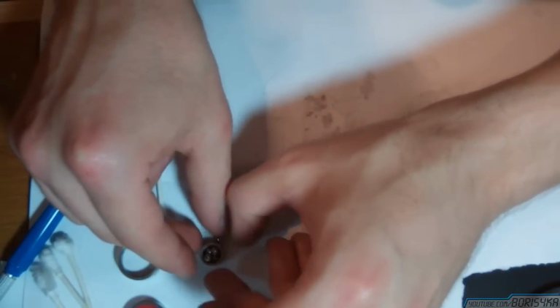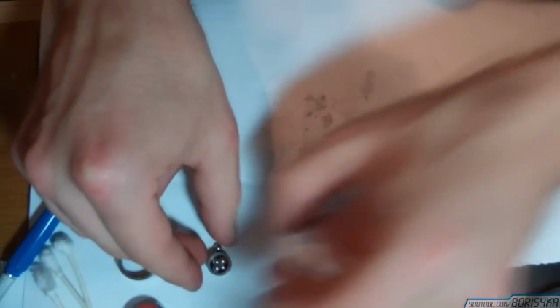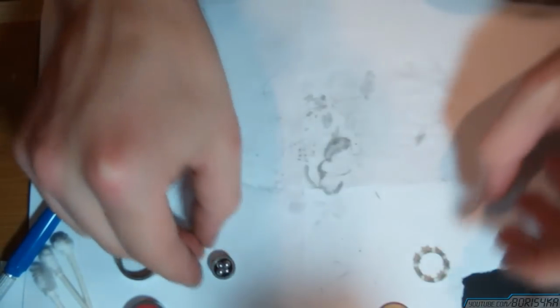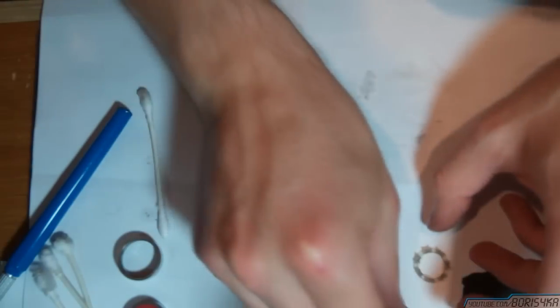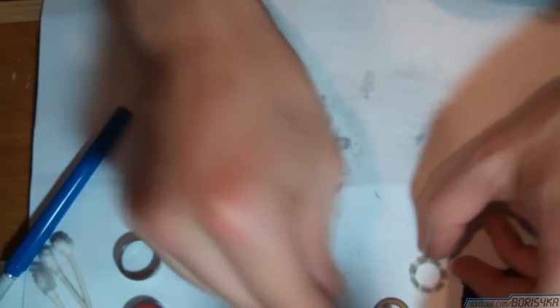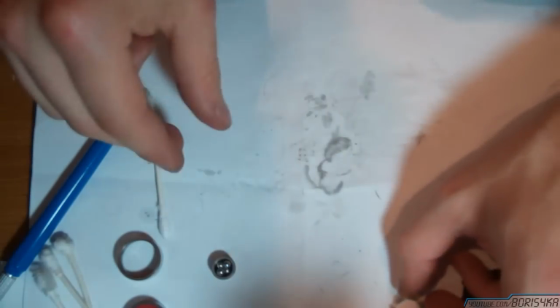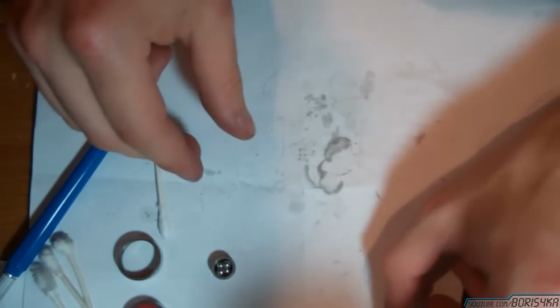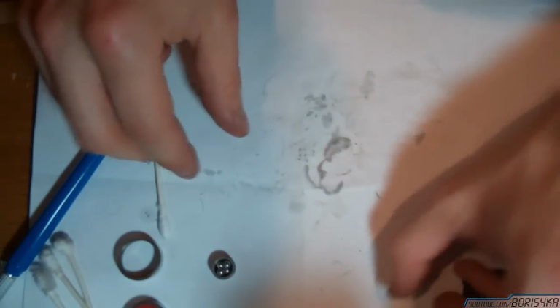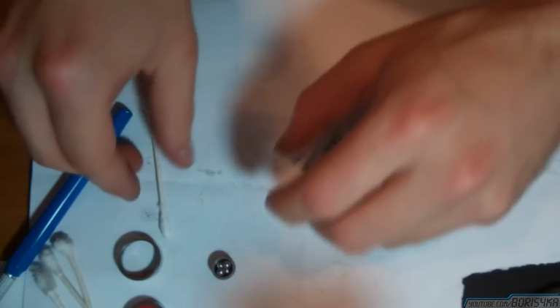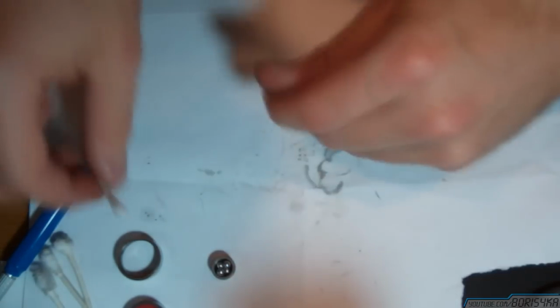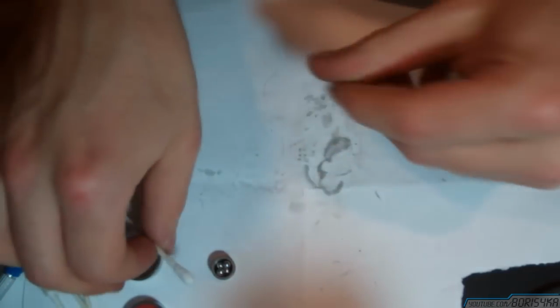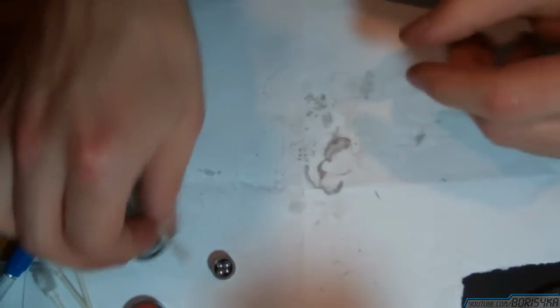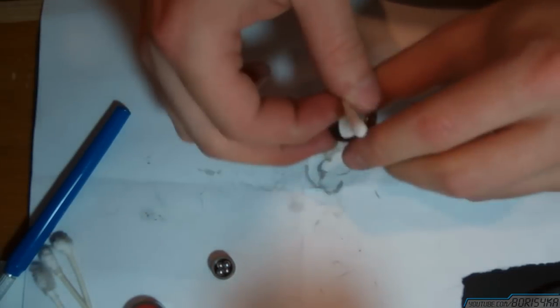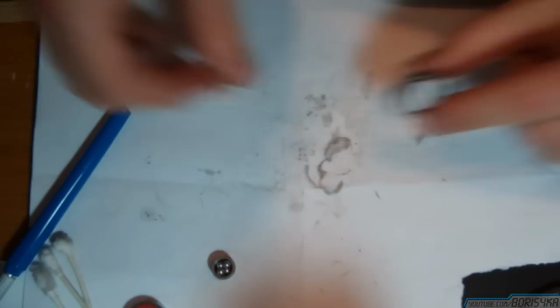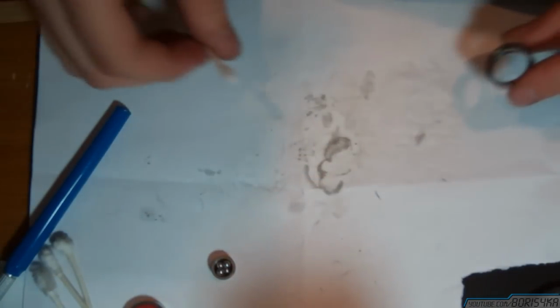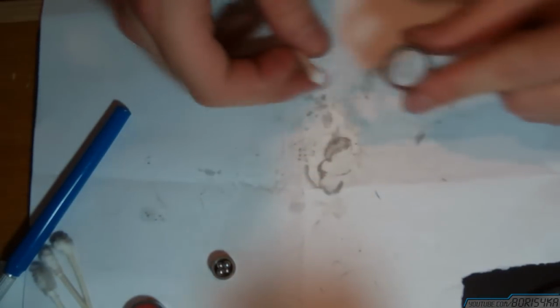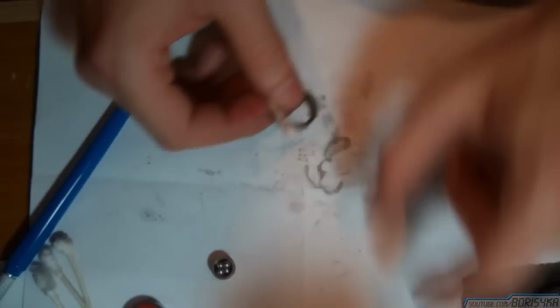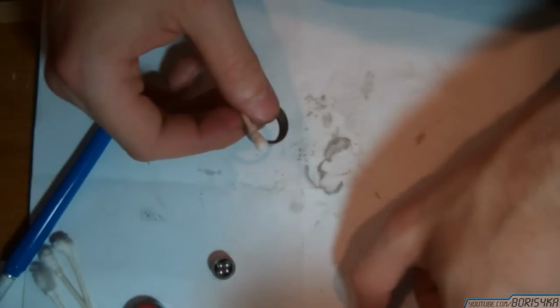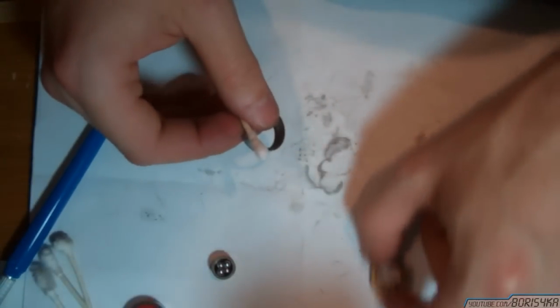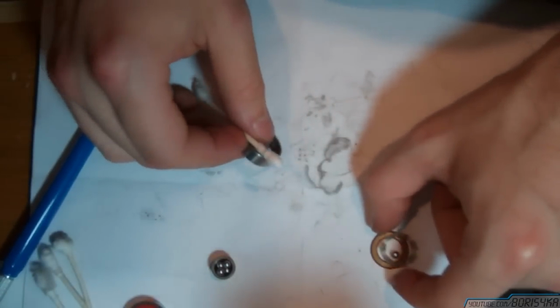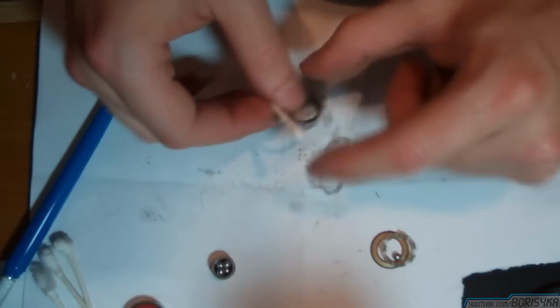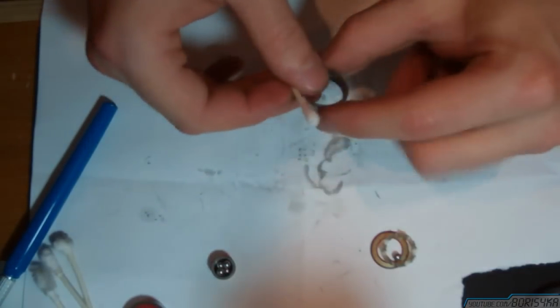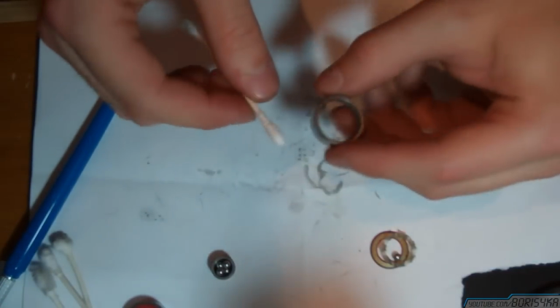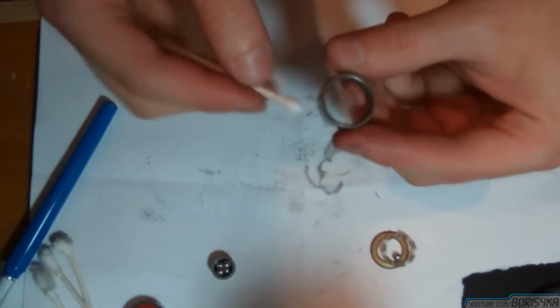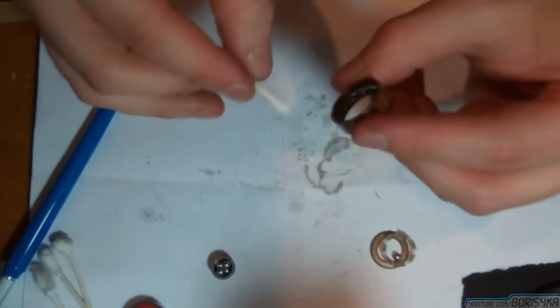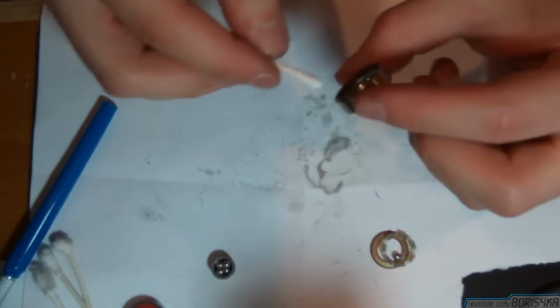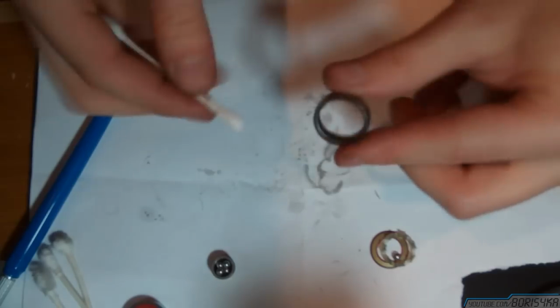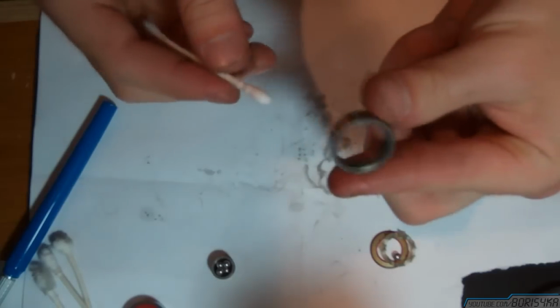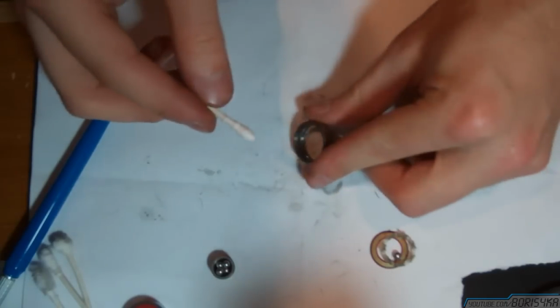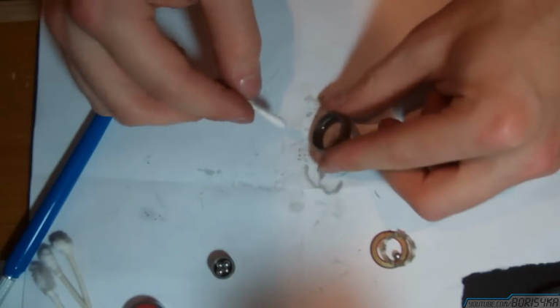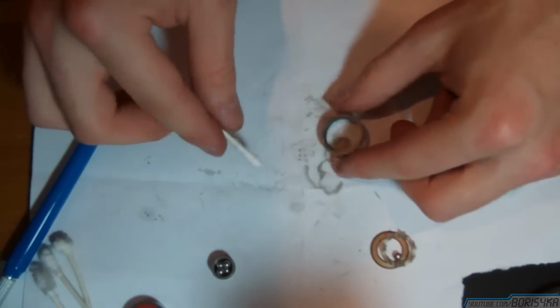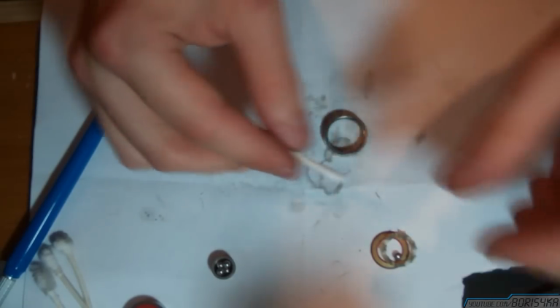Put all the ball bearings inside the inner ring so you don't lose them, and then continue cleaning the outer ring.